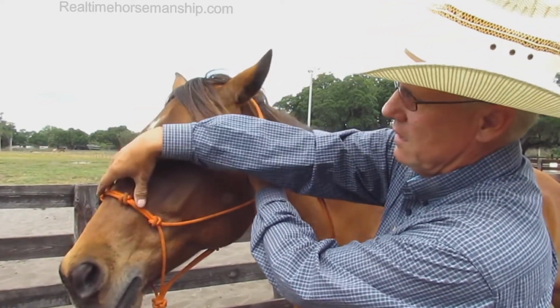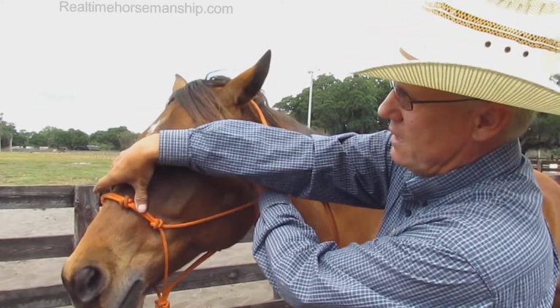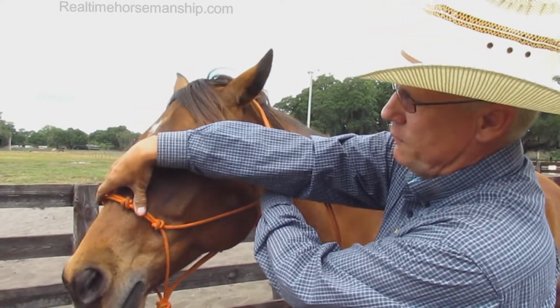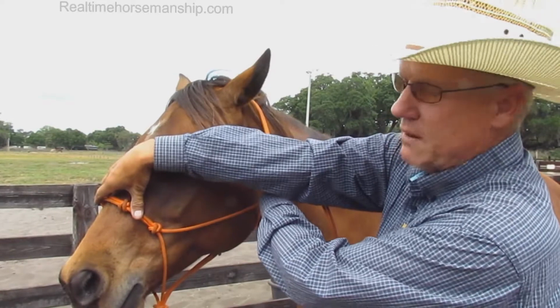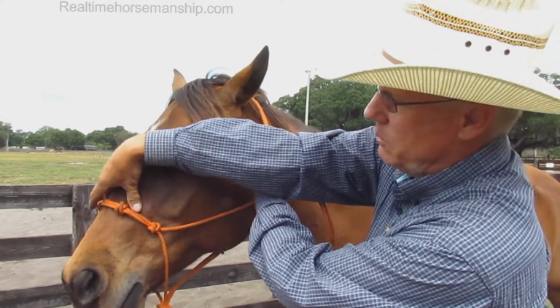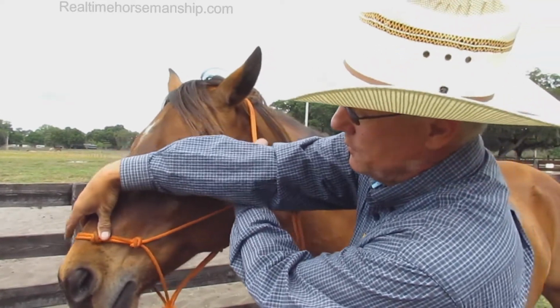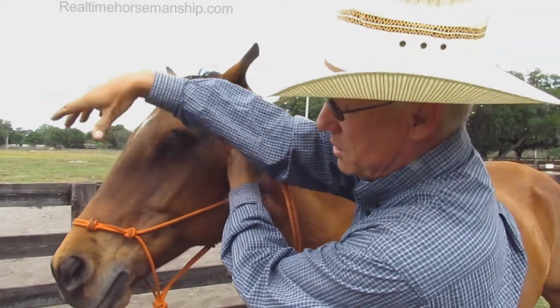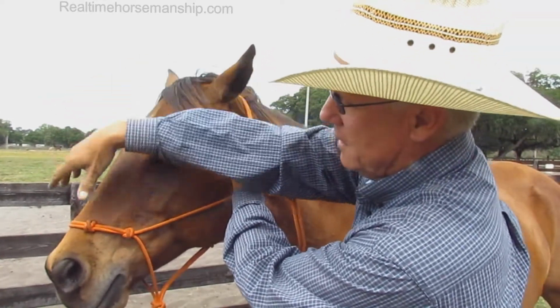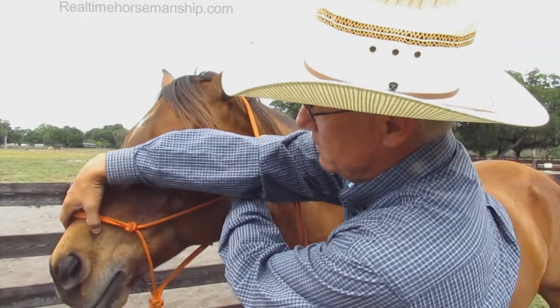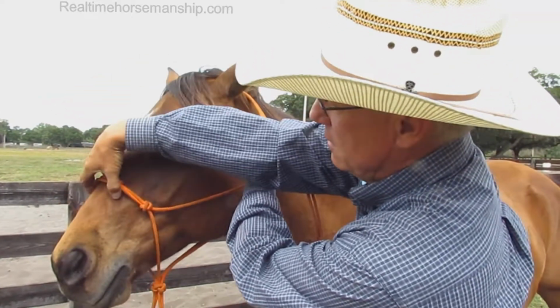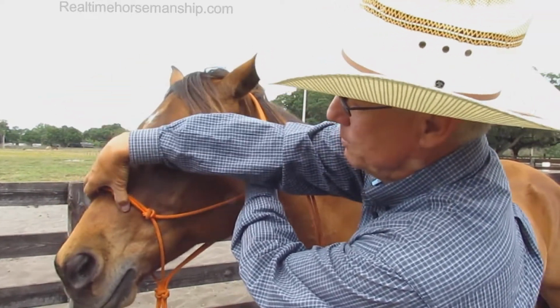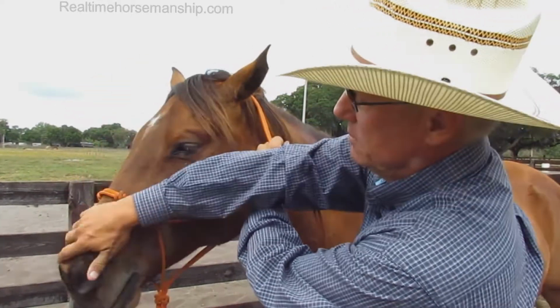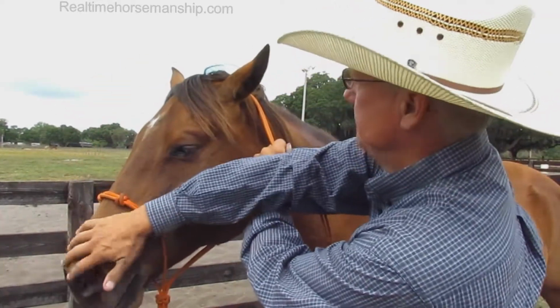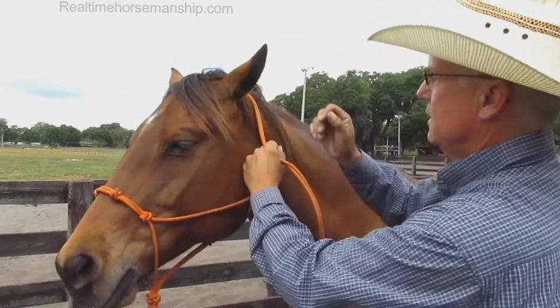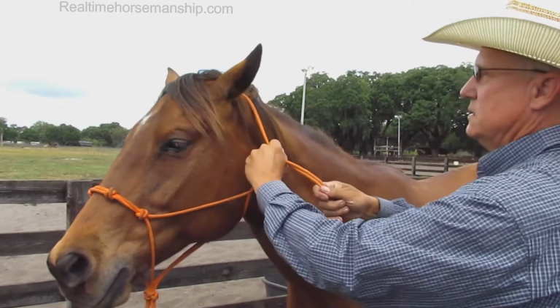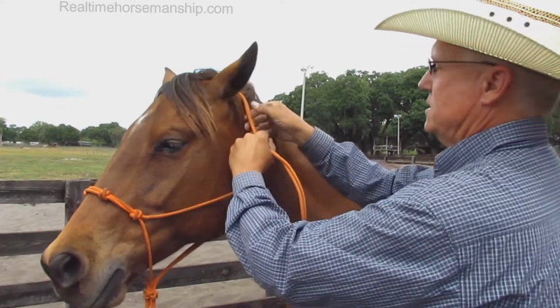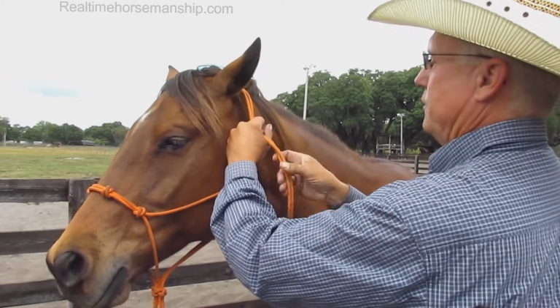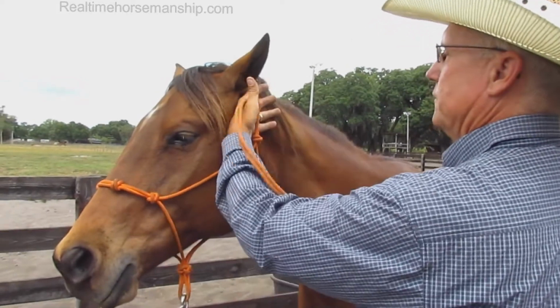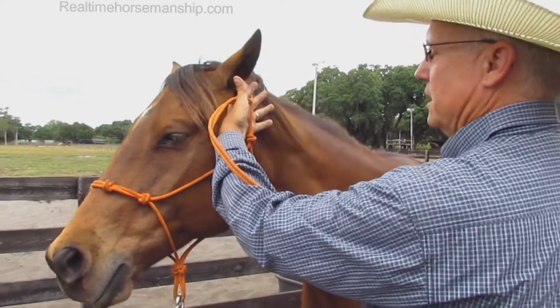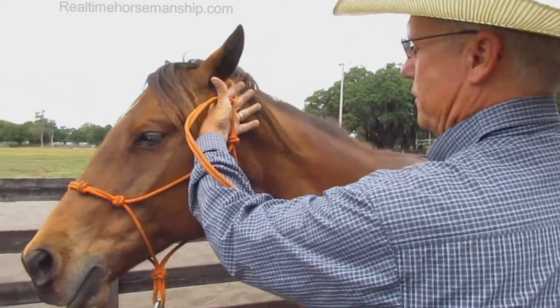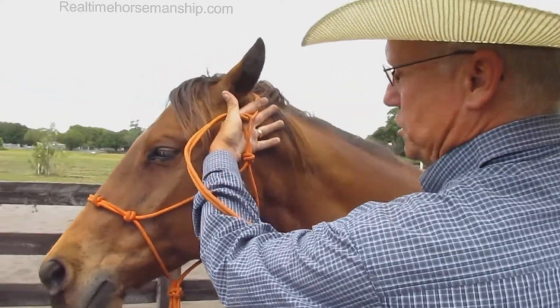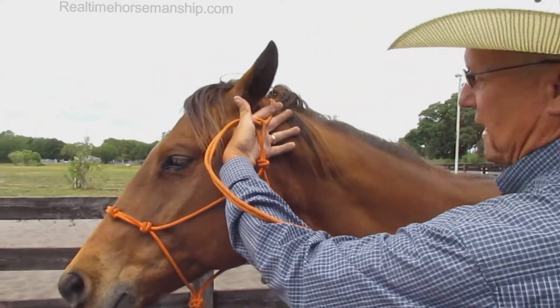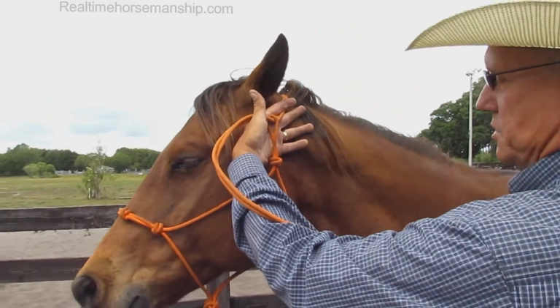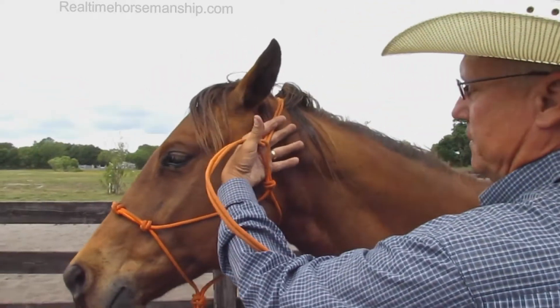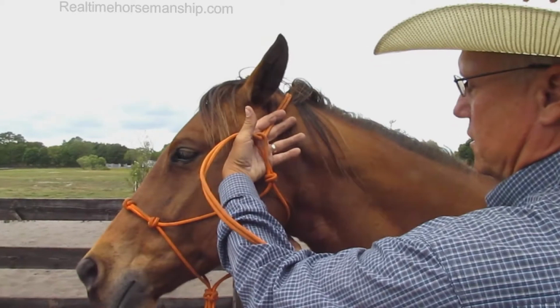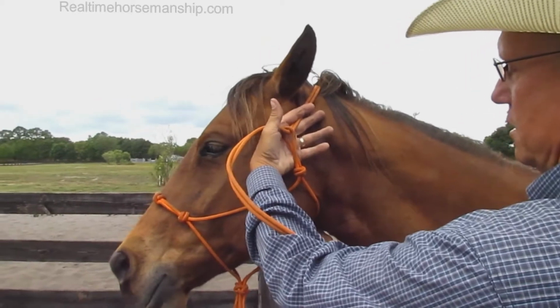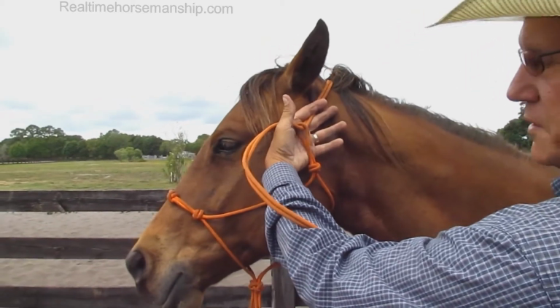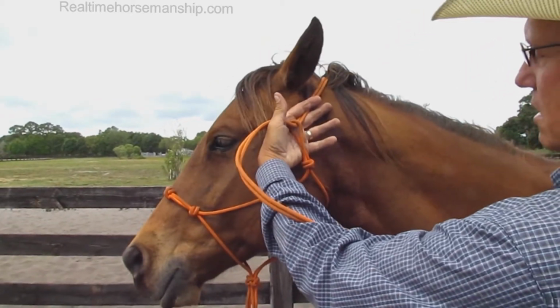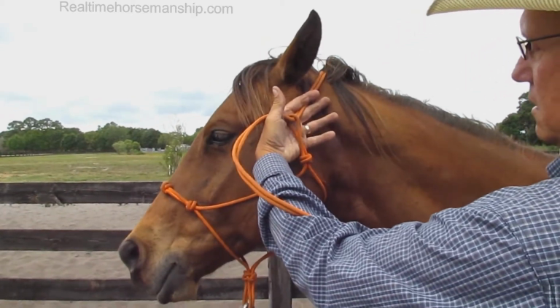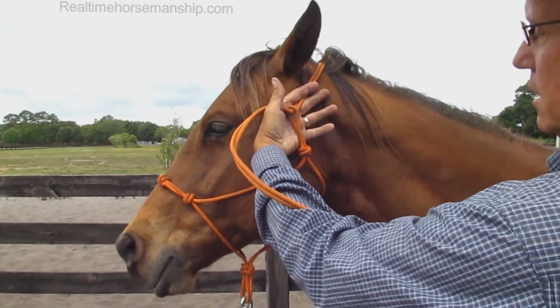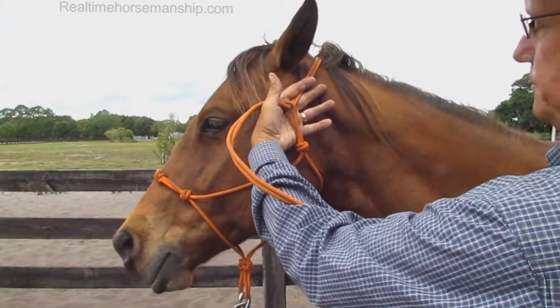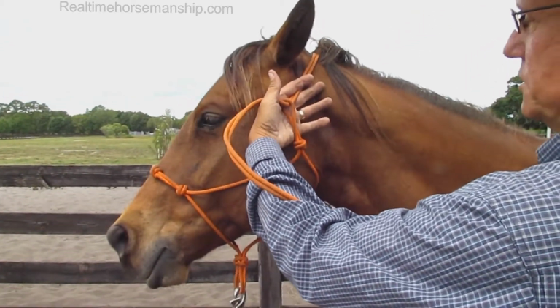If you need more leverage, you can always lower this down here, but higher up is a better place to have it. Take the tail, pull it through the loop. Make sure that this knot is centered here behind the jaw and the throat latch, right in the center.